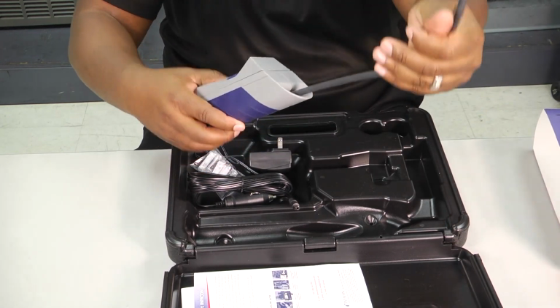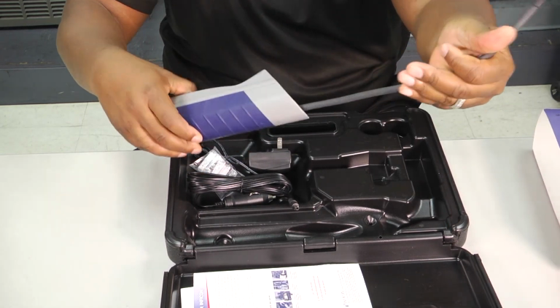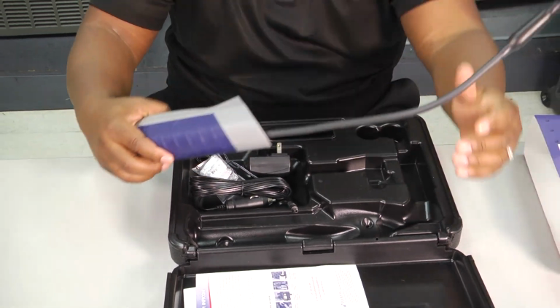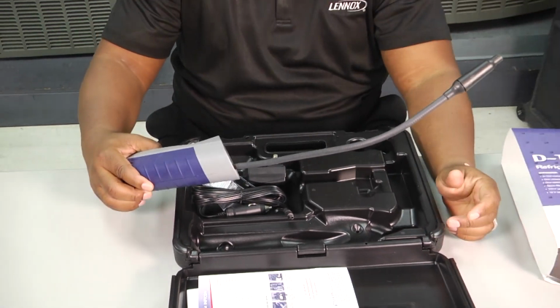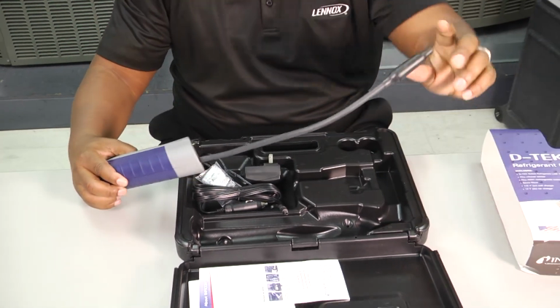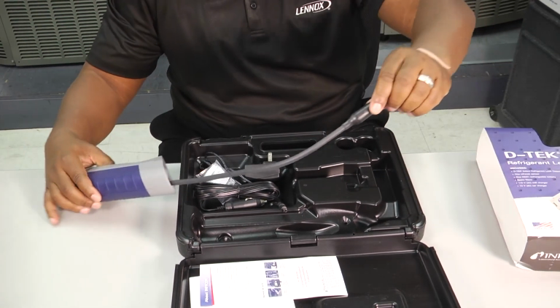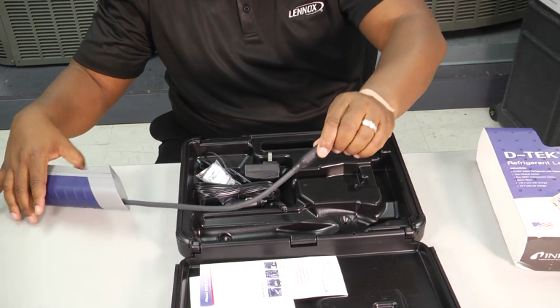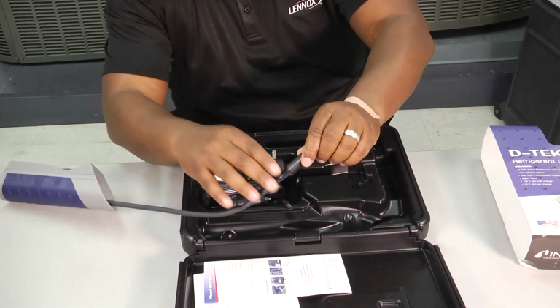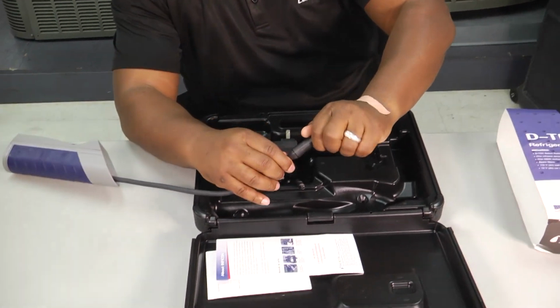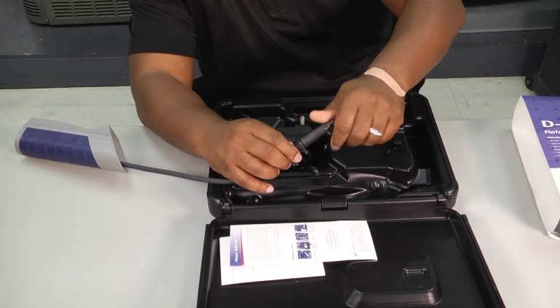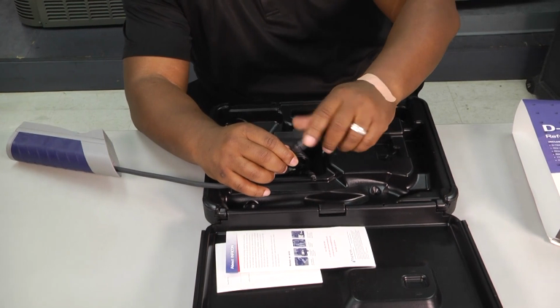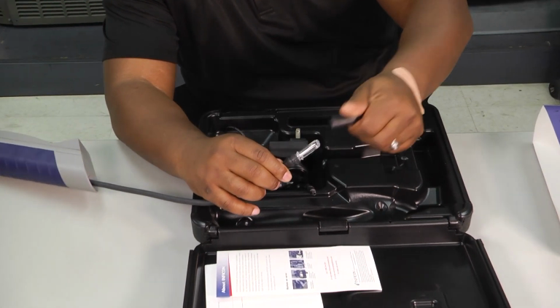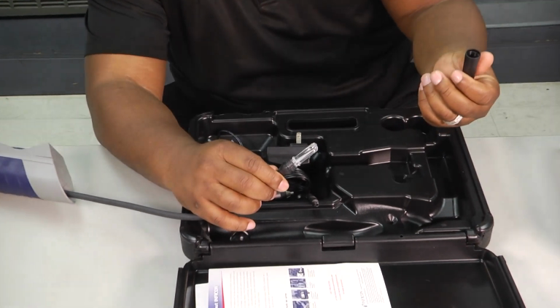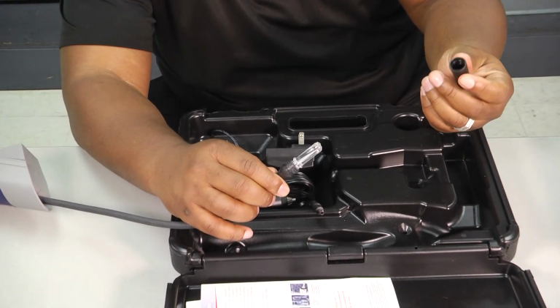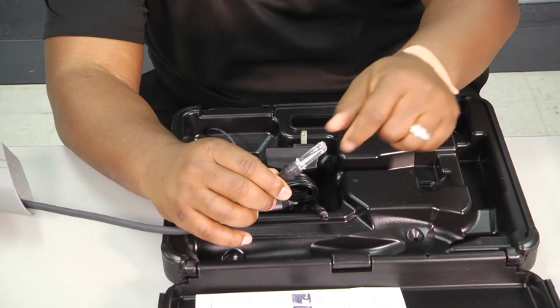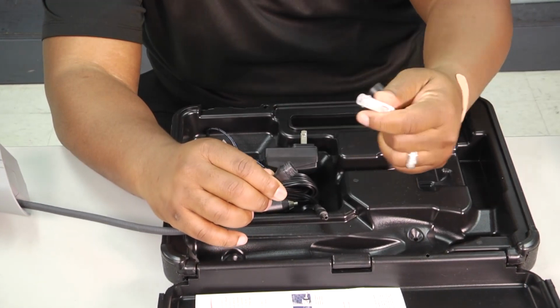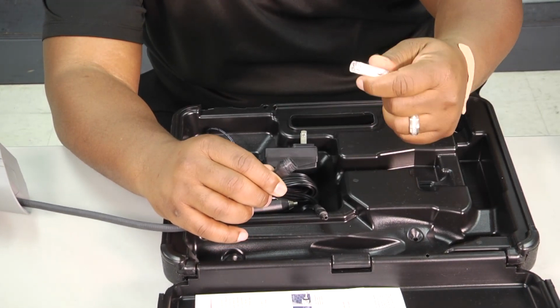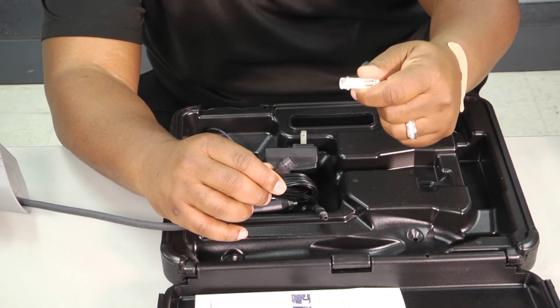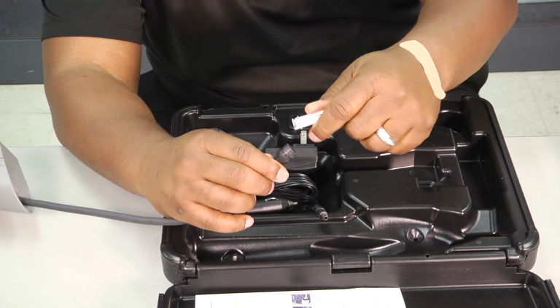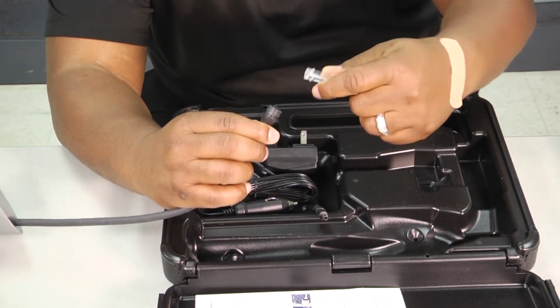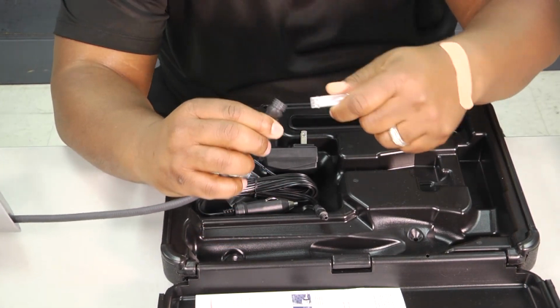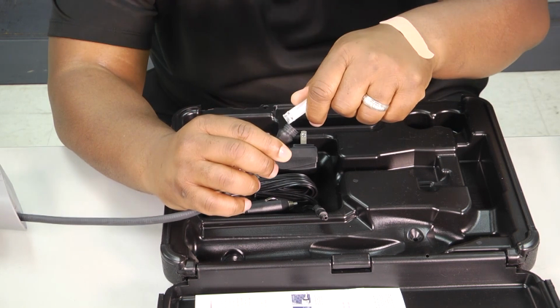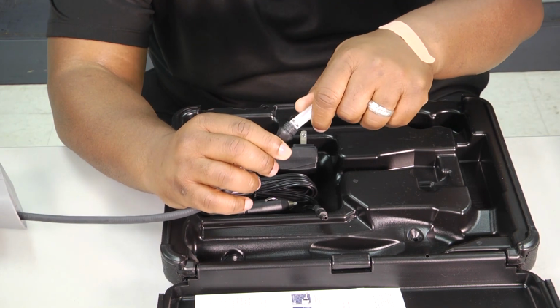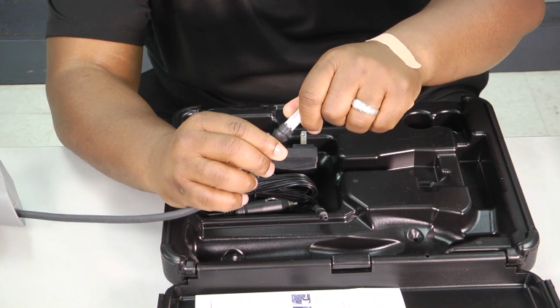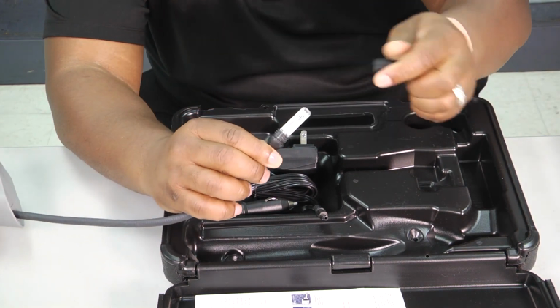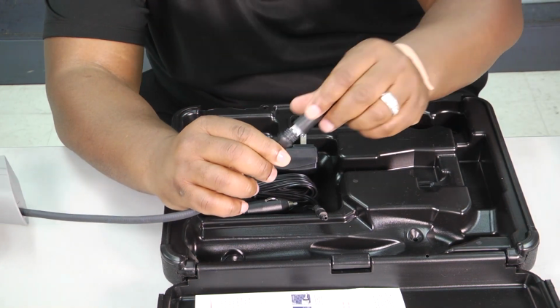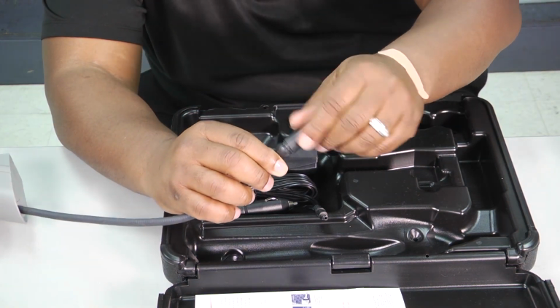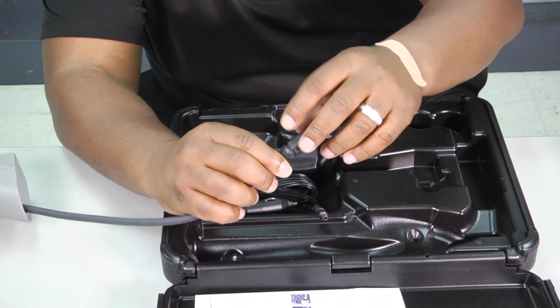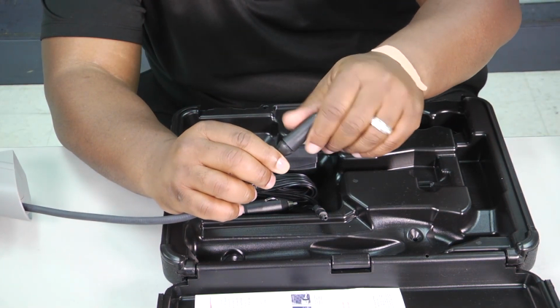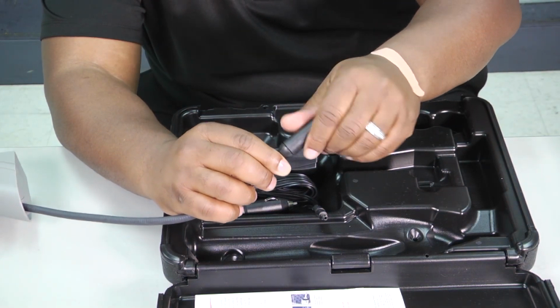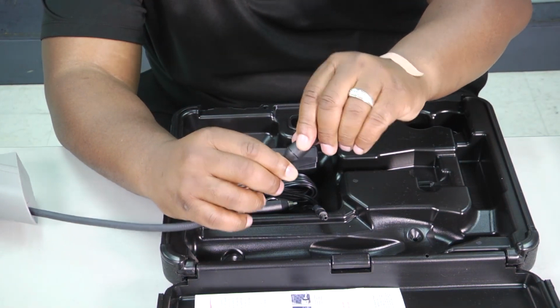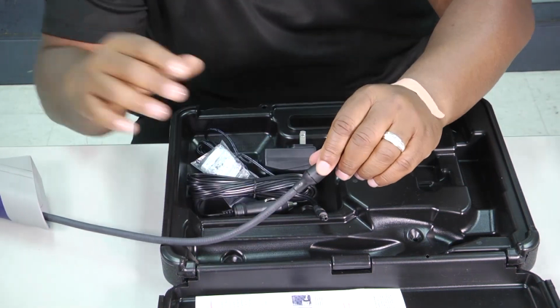You'll see the leak detector inside. As always with leak detectors, most of them come with some type of filter. This one has a very easy-to-use filter — it doesn't have to go in a certain way. You just plug it in, twist your cap on, and then you're ready to go.